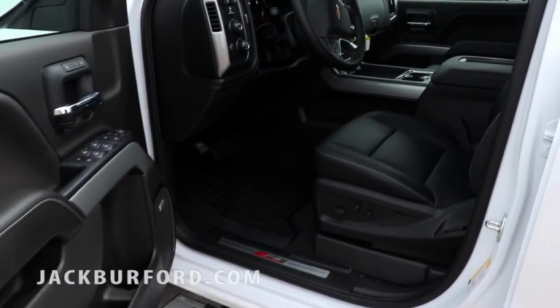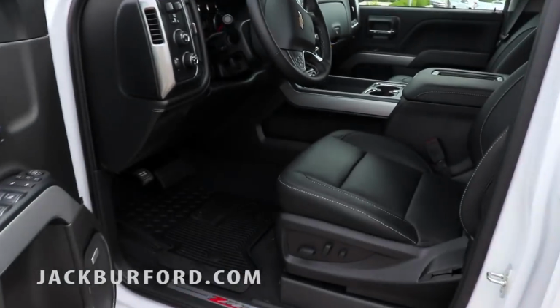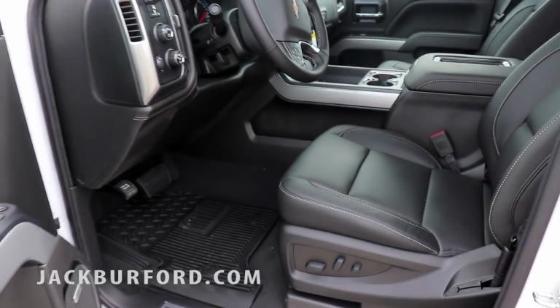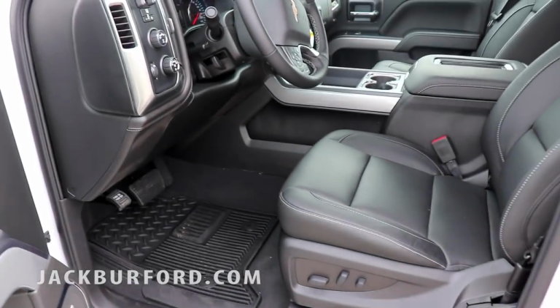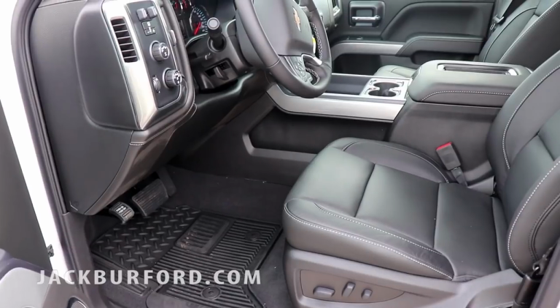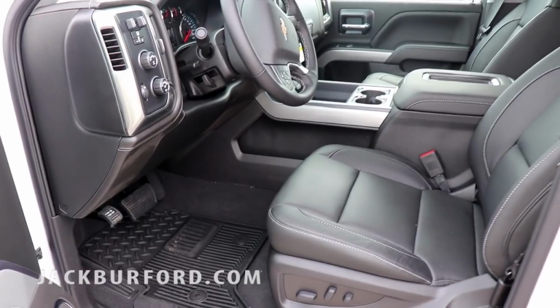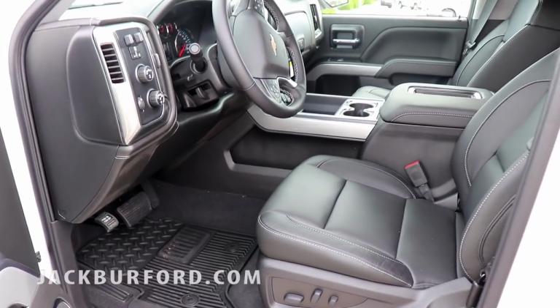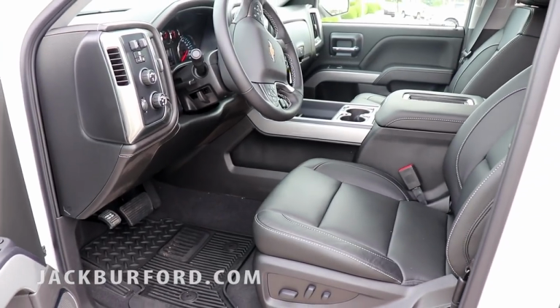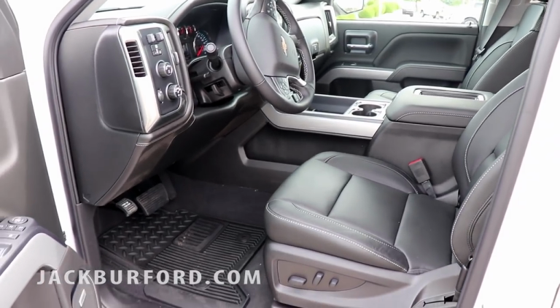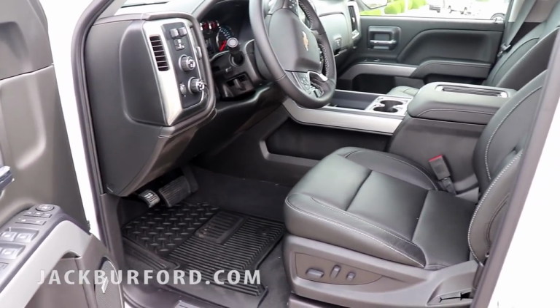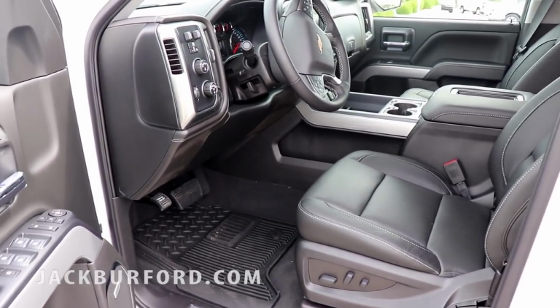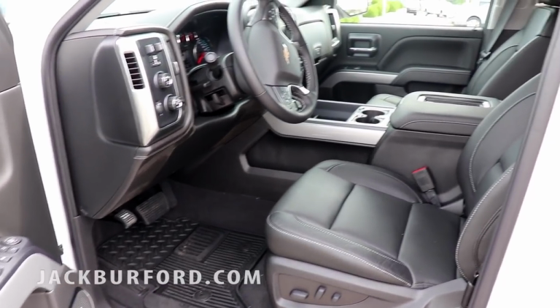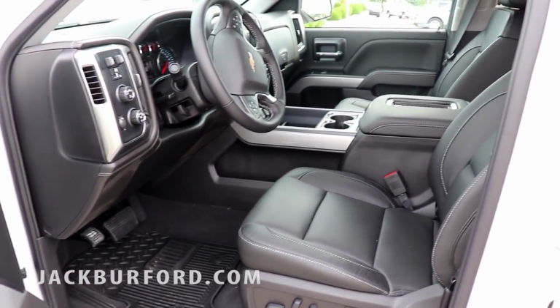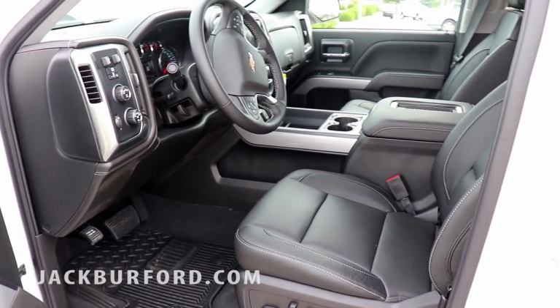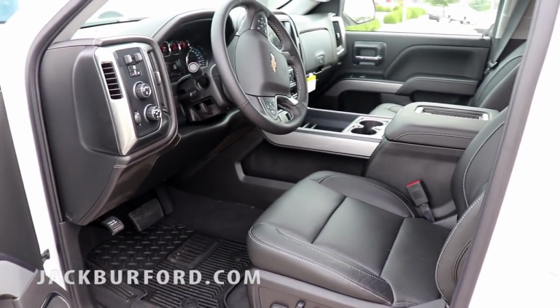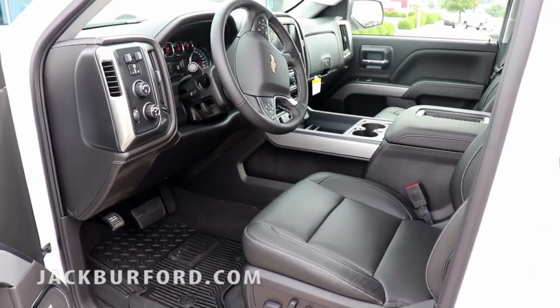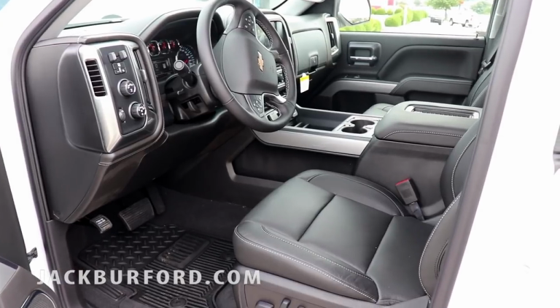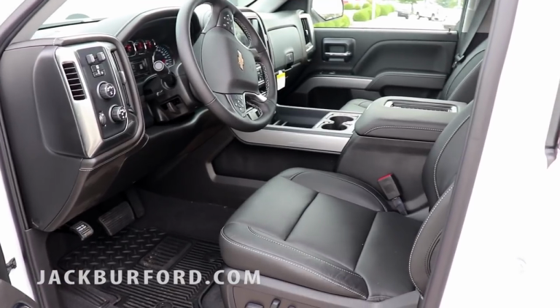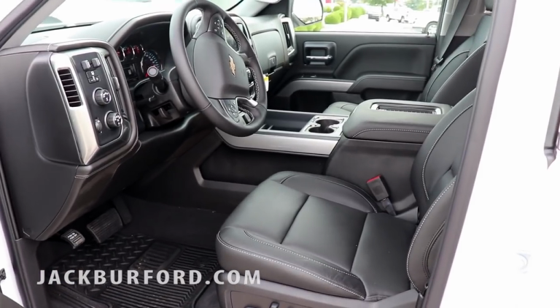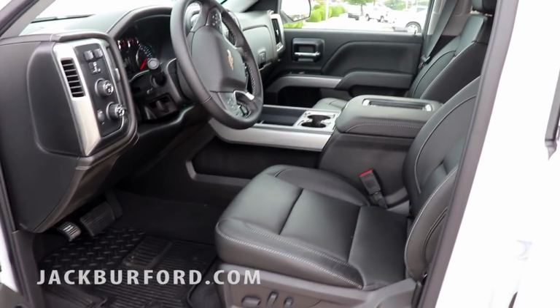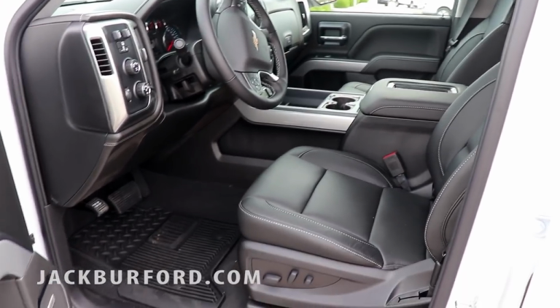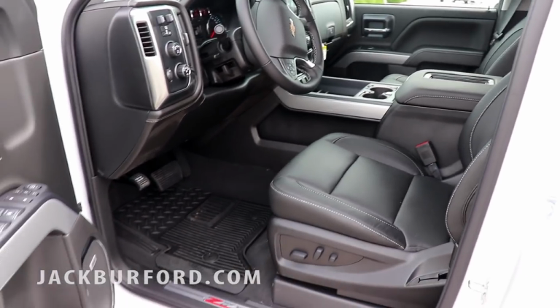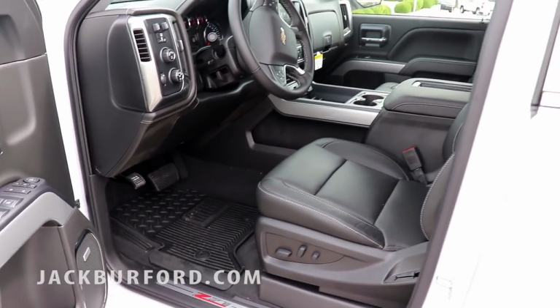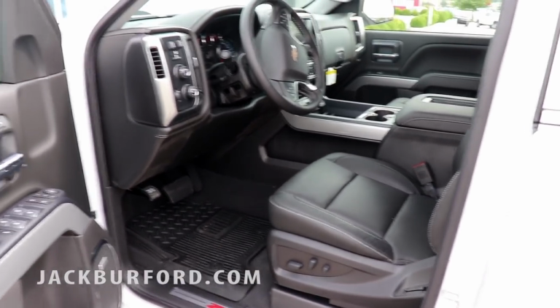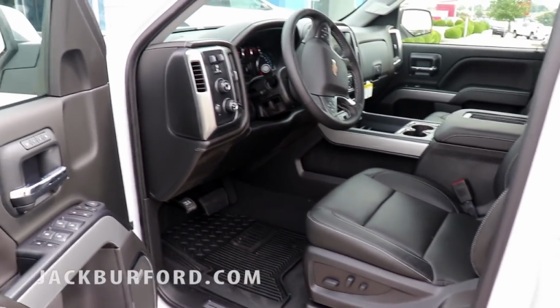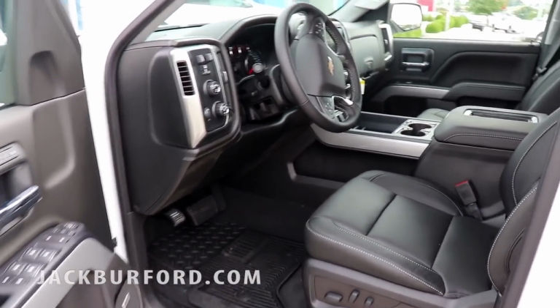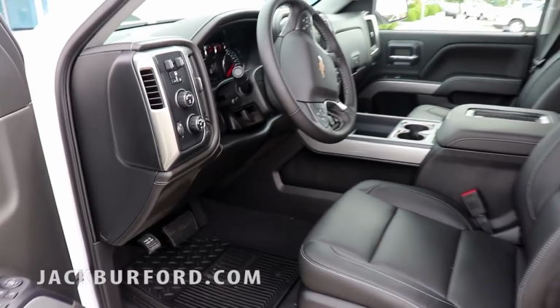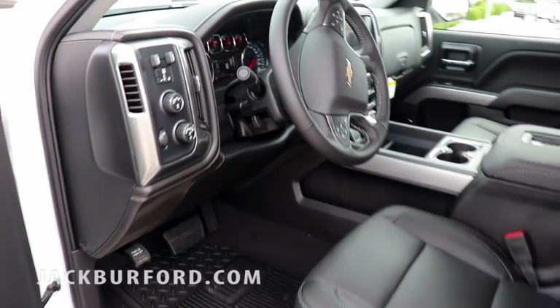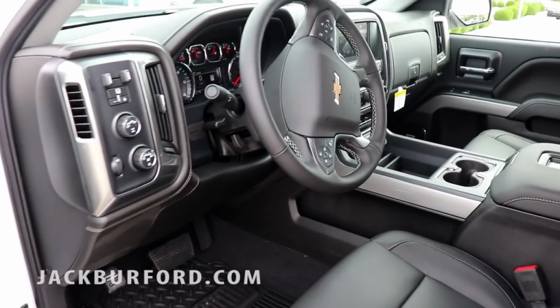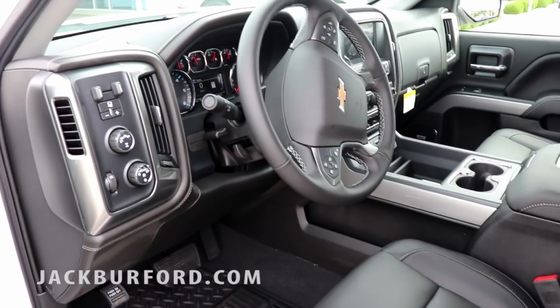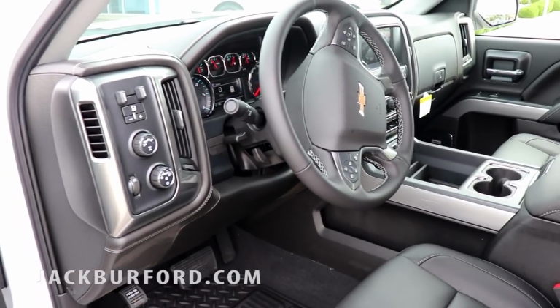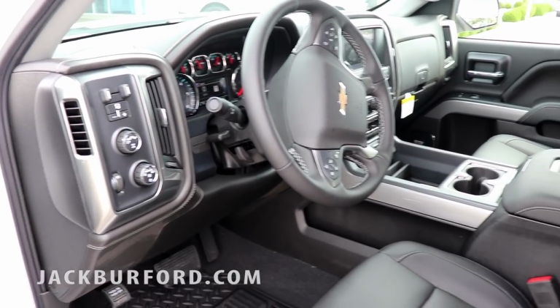It's got the black leather interior. You've got power seats for both front passengers and the driver, a really nice sound system, and a leather-wrapped steering wheel. You've got a really nice integrated center console that has all different kinds of power outlets, chargers, and wireless charging on the top.